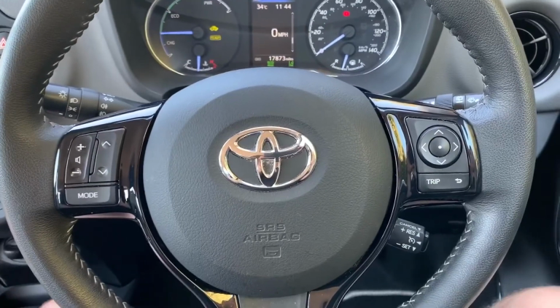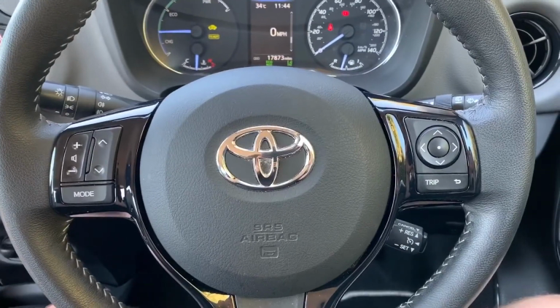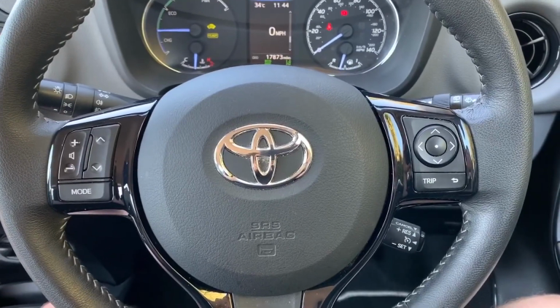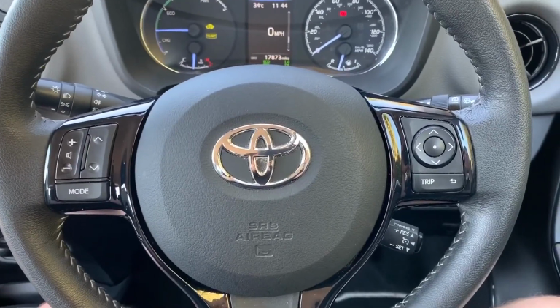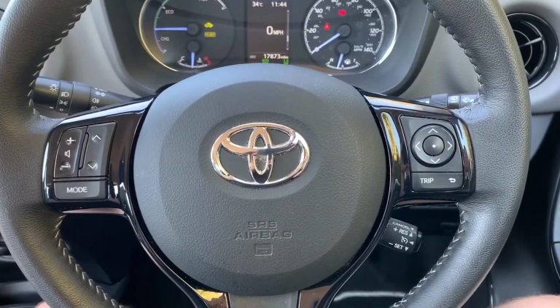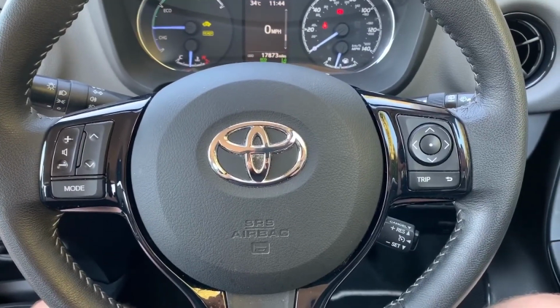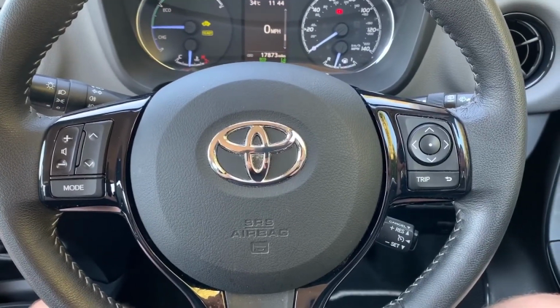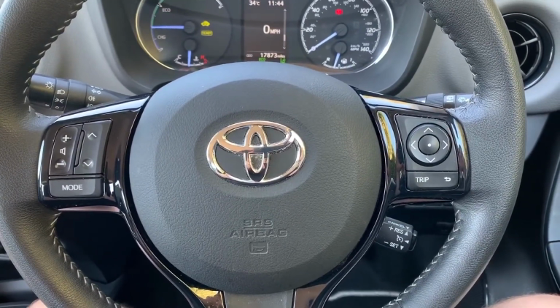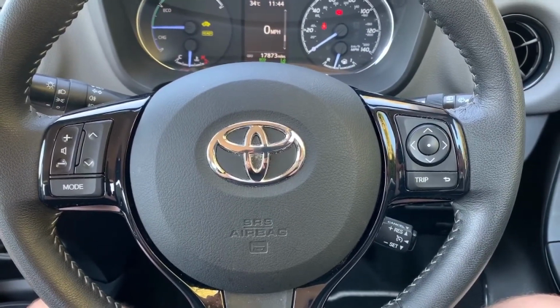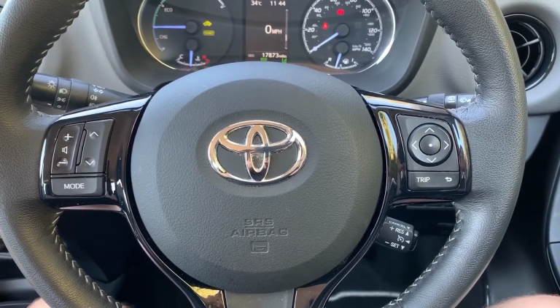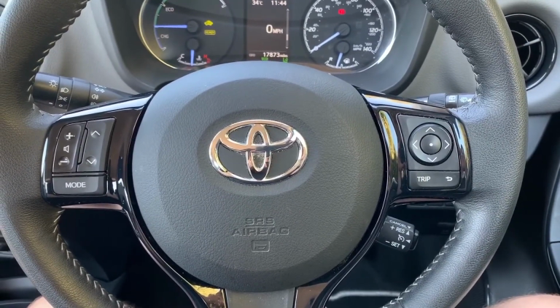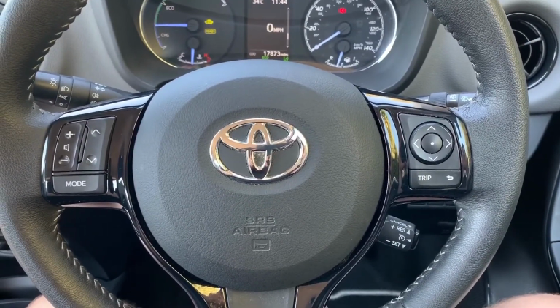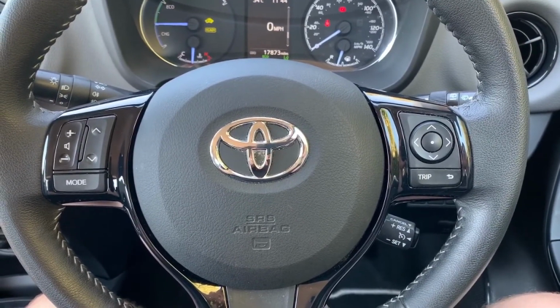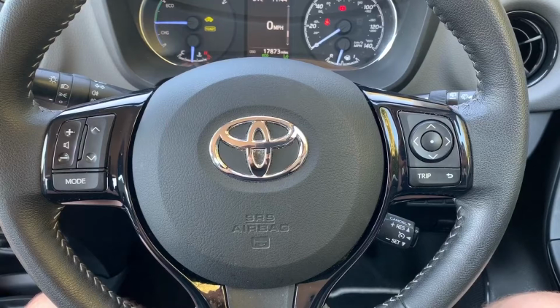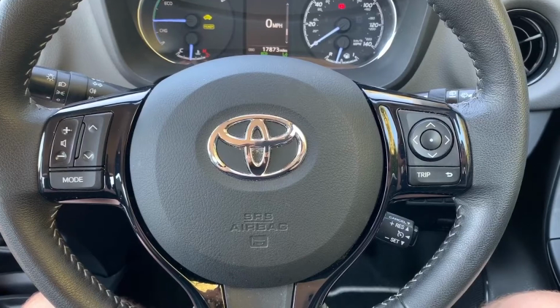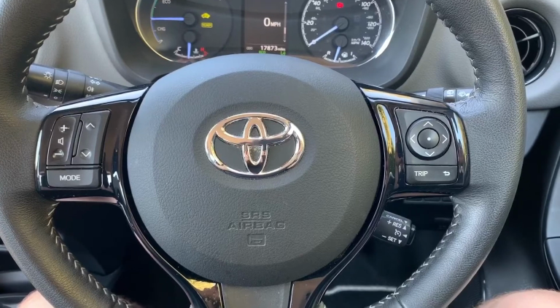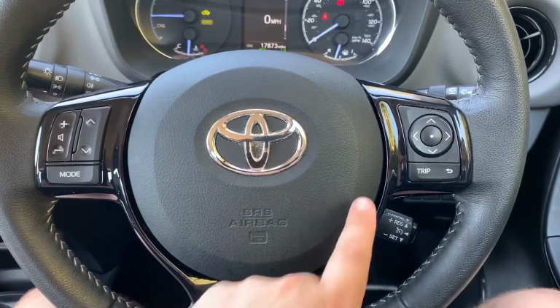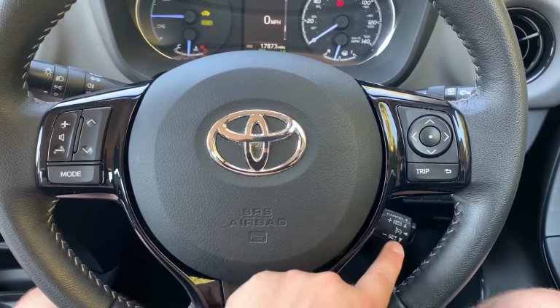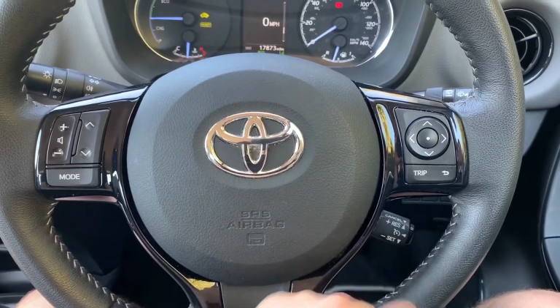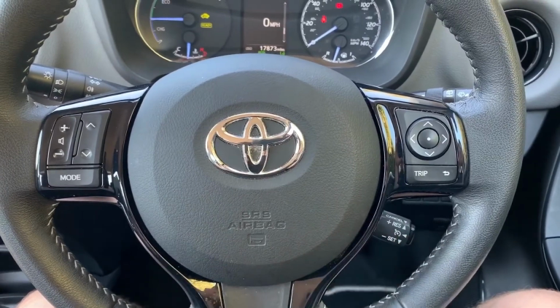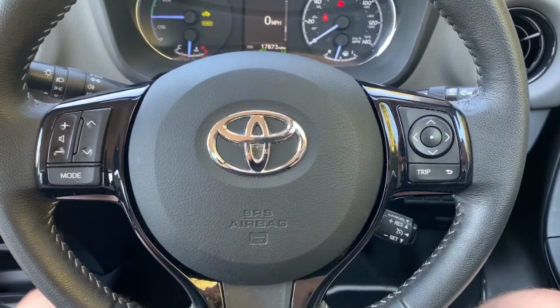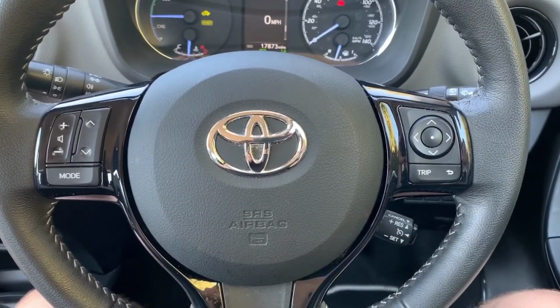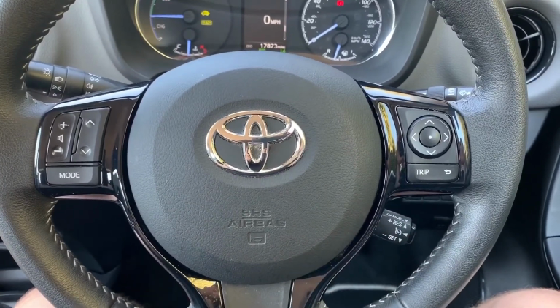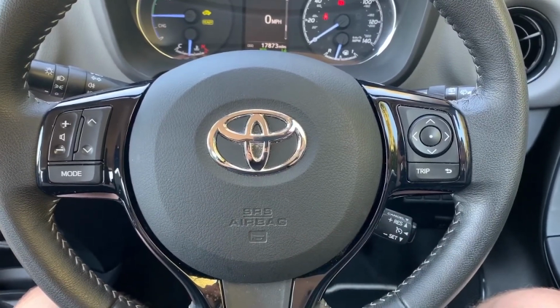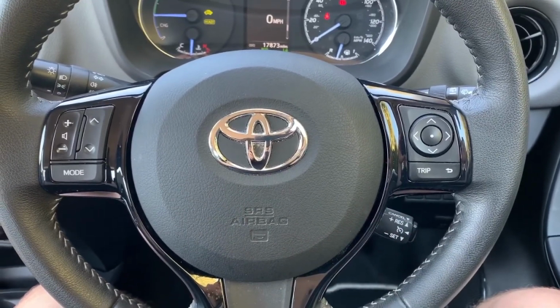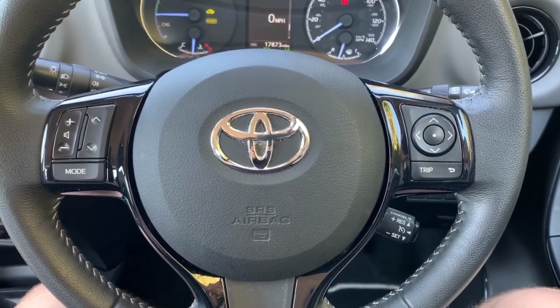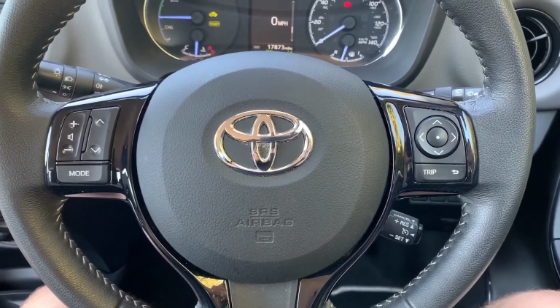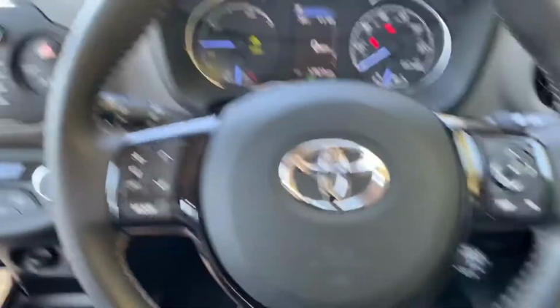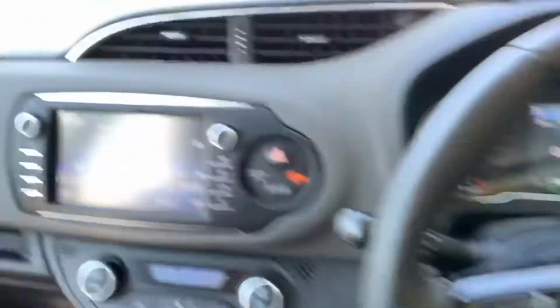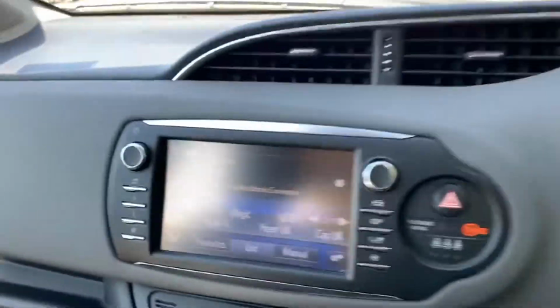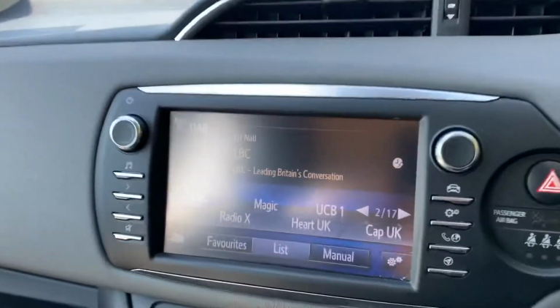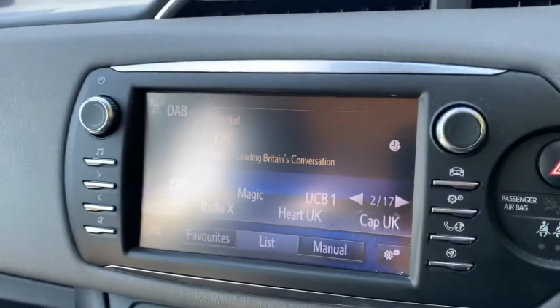On the steering wheel, on the left hand side we have stereo controls, and on the right hand side we have the buttons I was using a moment ago, beneath which we have cruise control on that stalk.